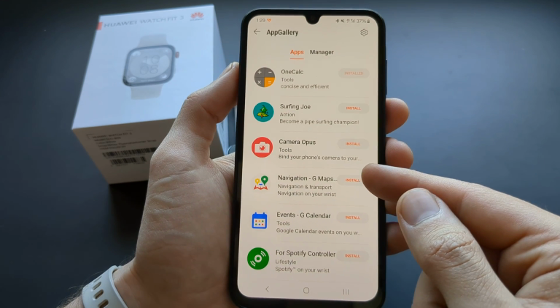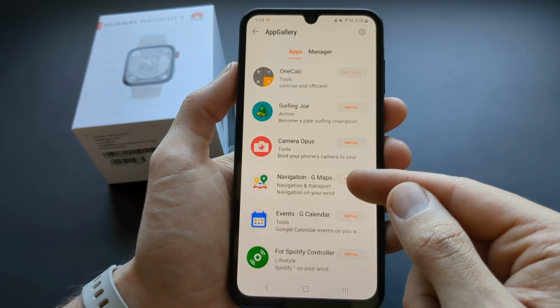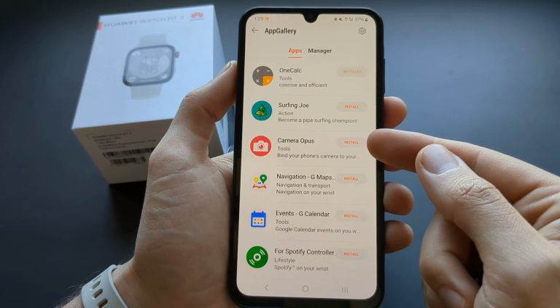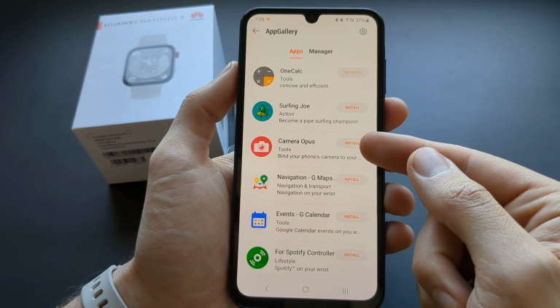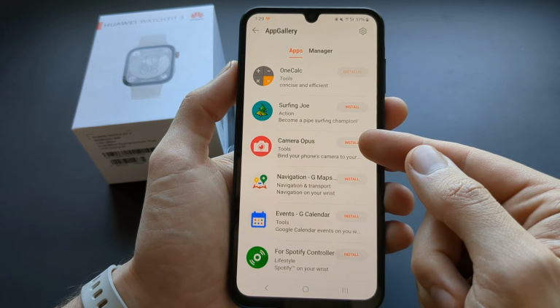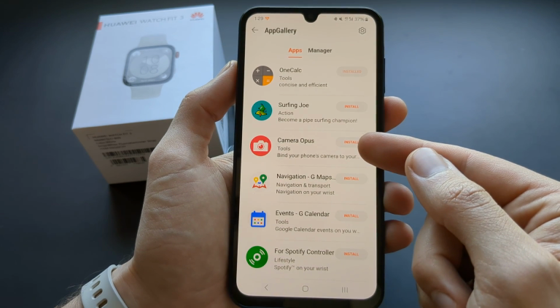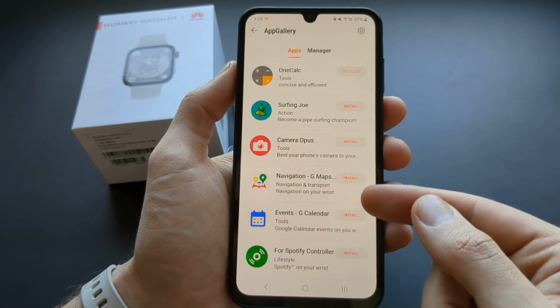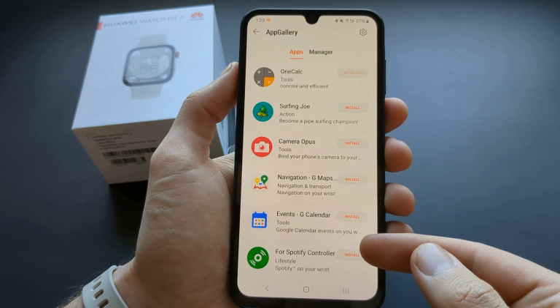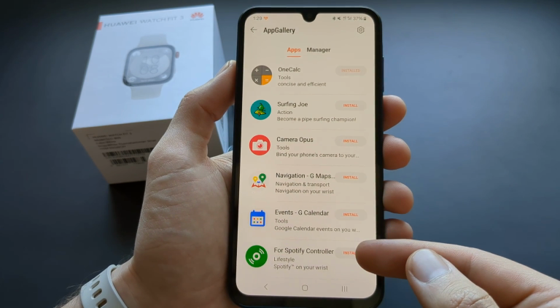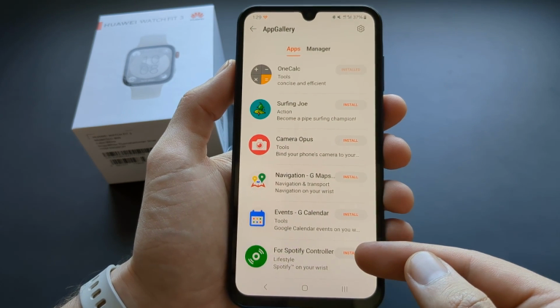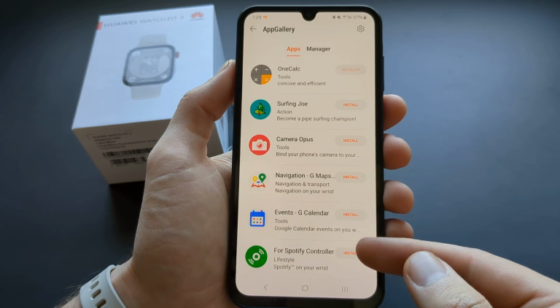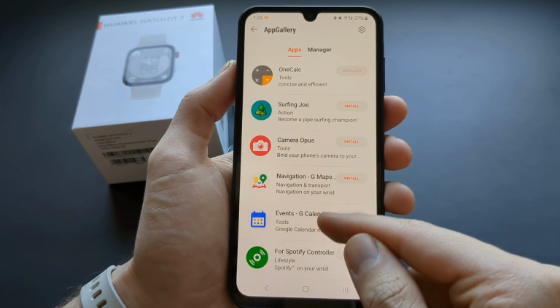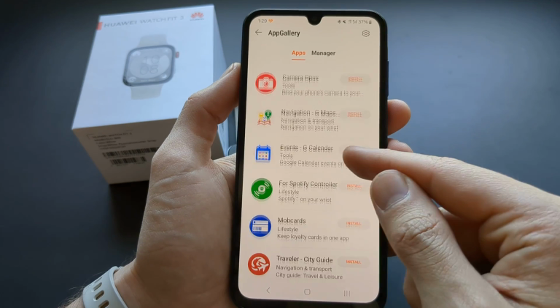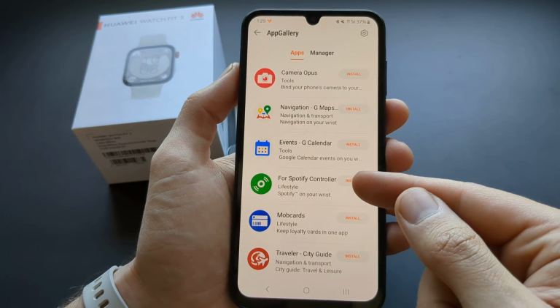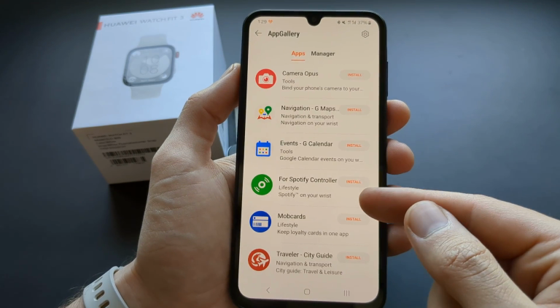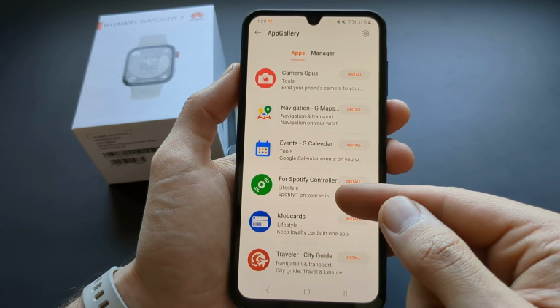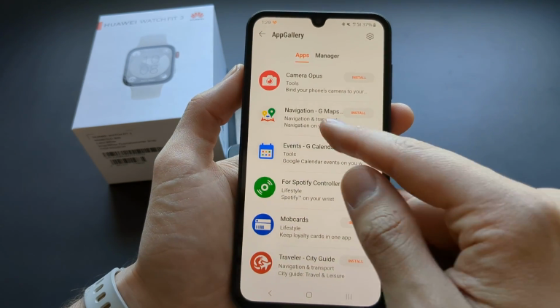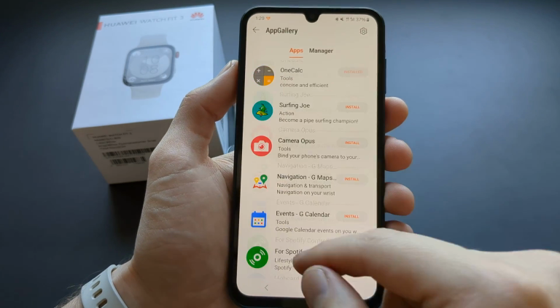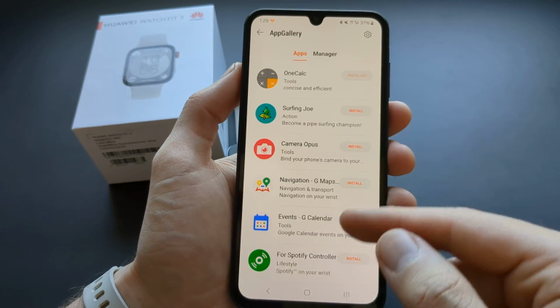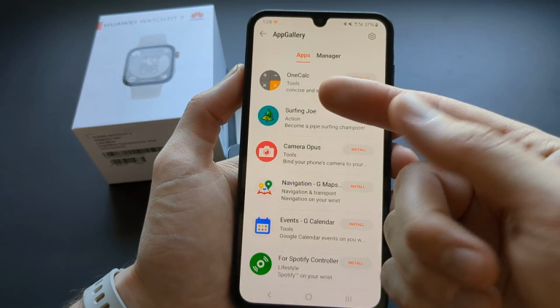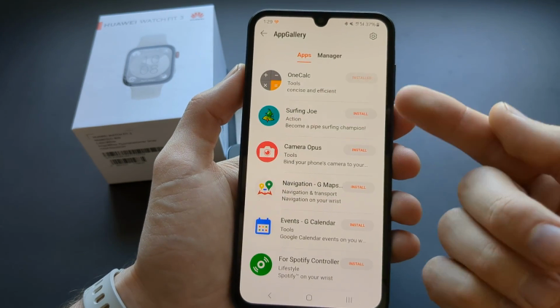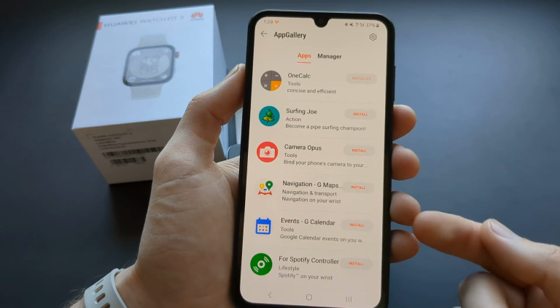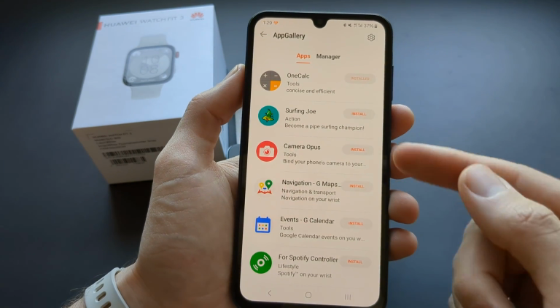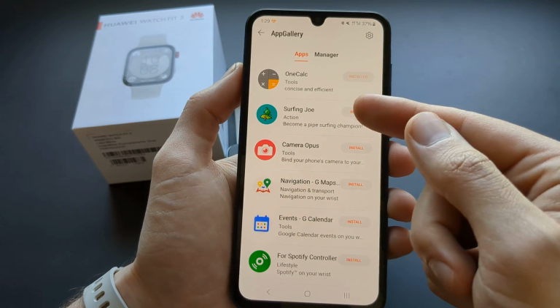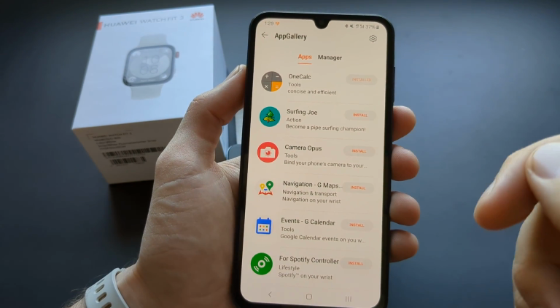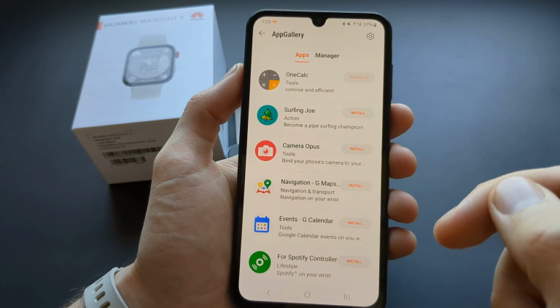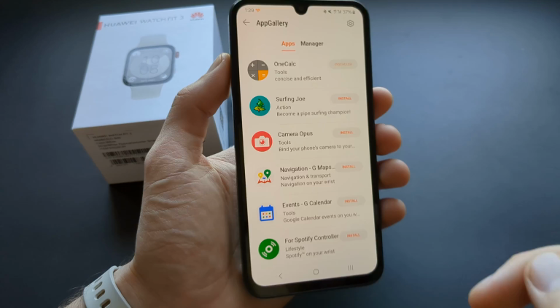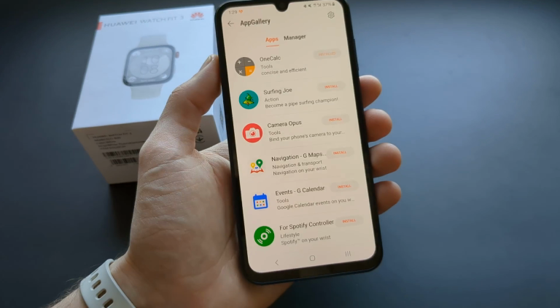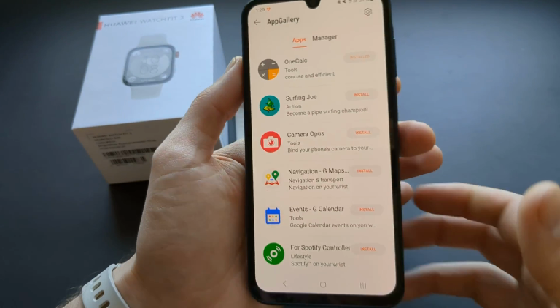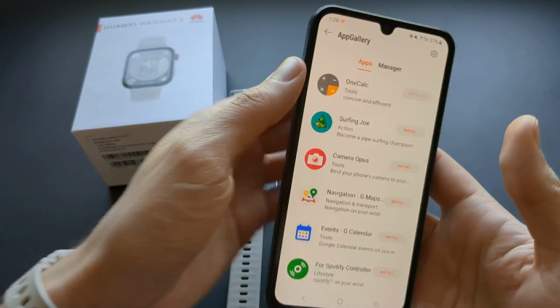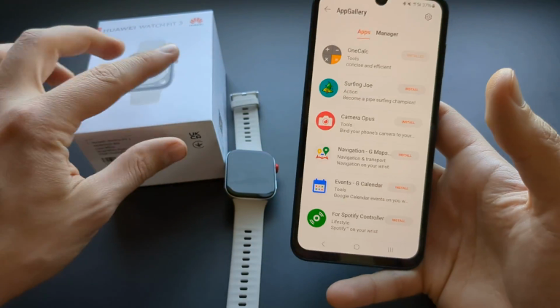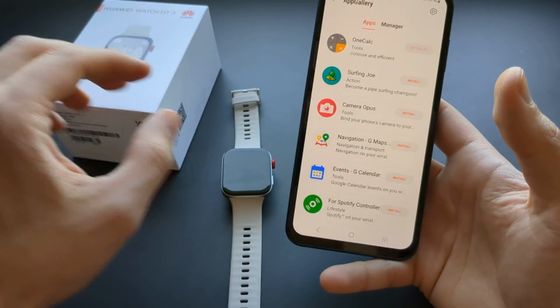And the camera control is here as well. There's a Spotify controller of some kind. And also a calculator, obviously, and some game here as well. So not that many apps.